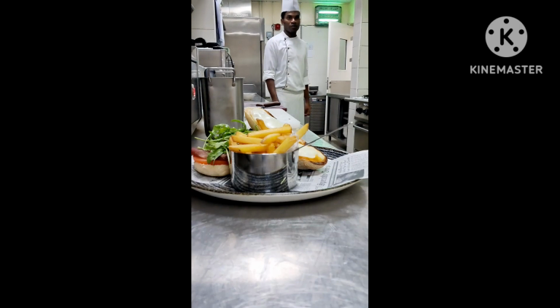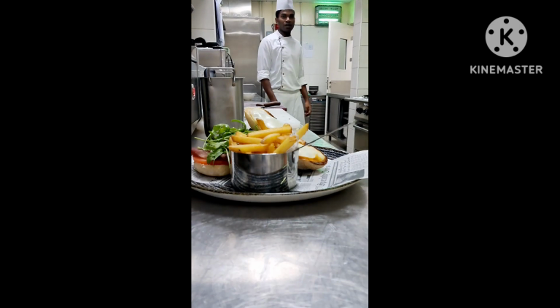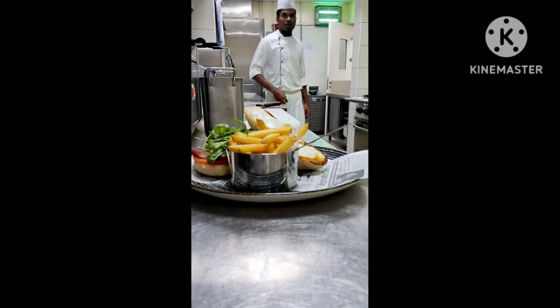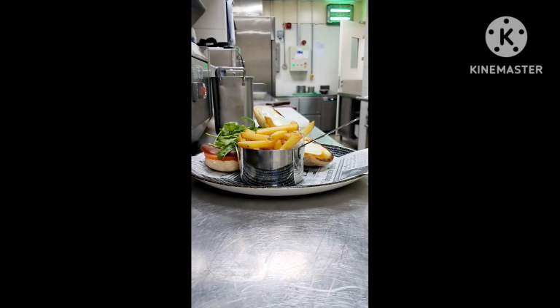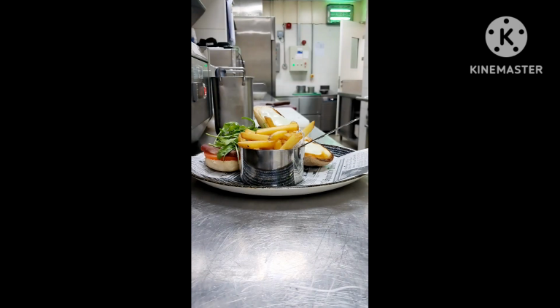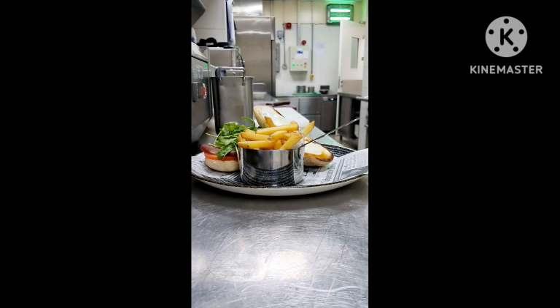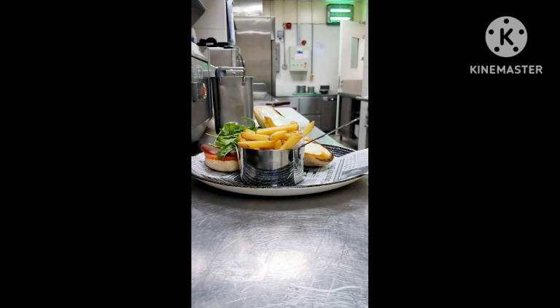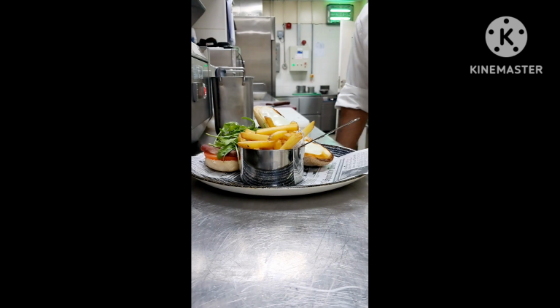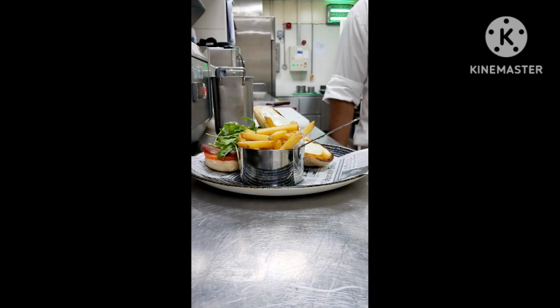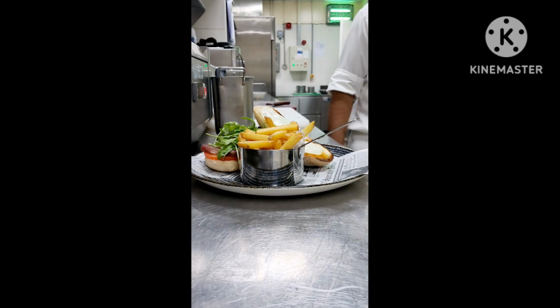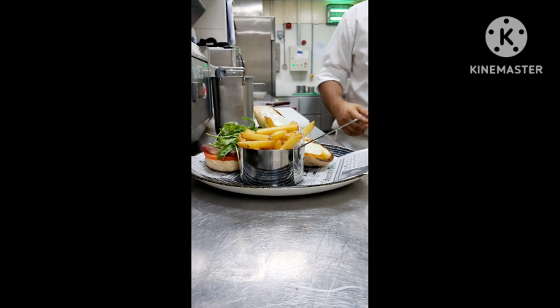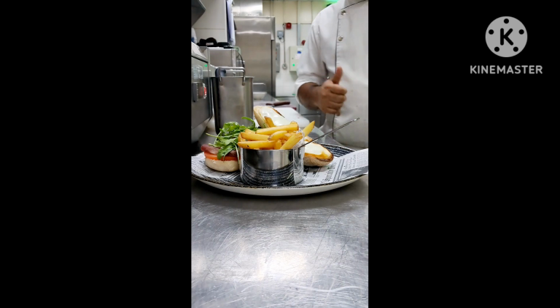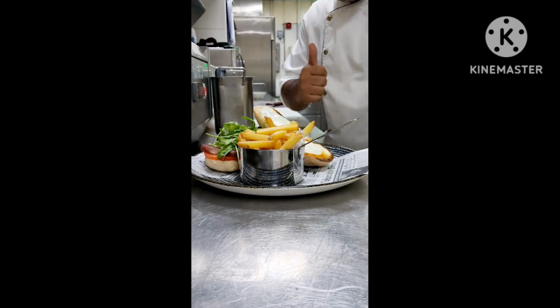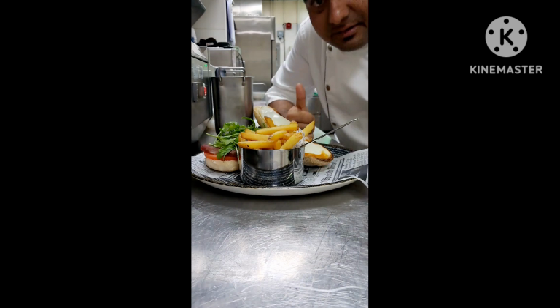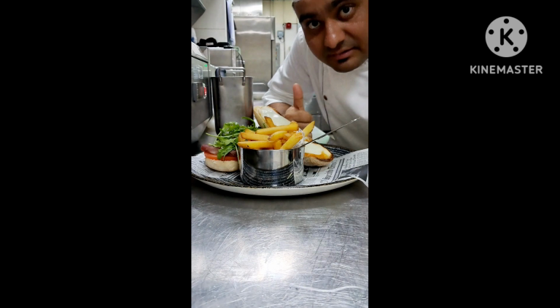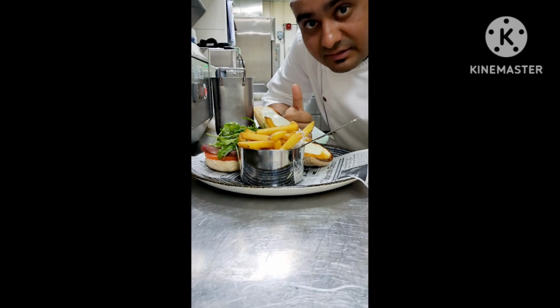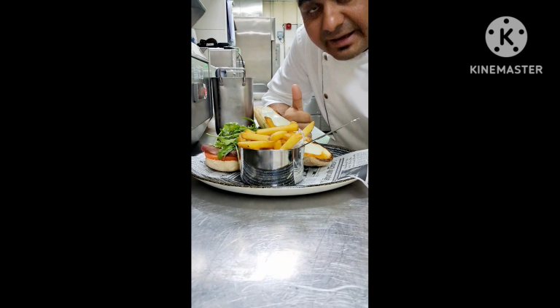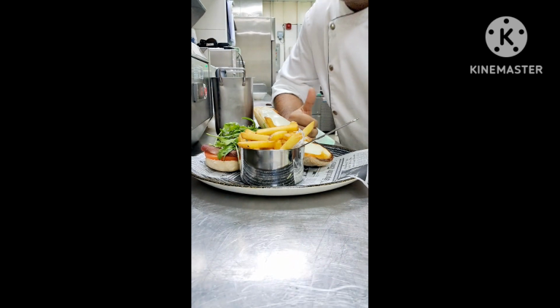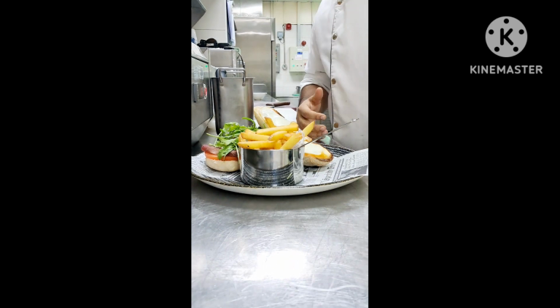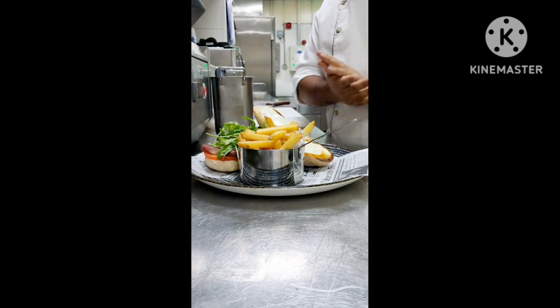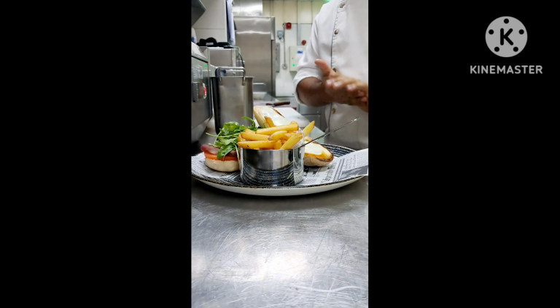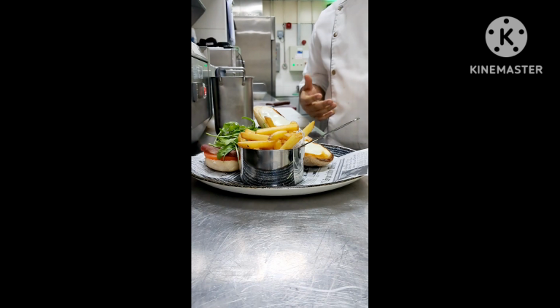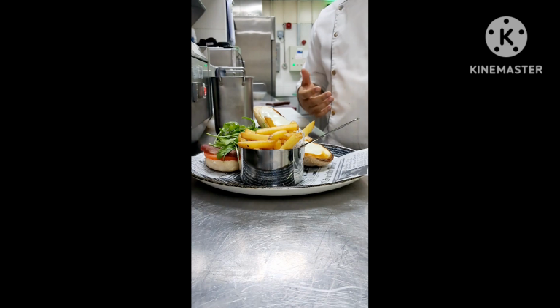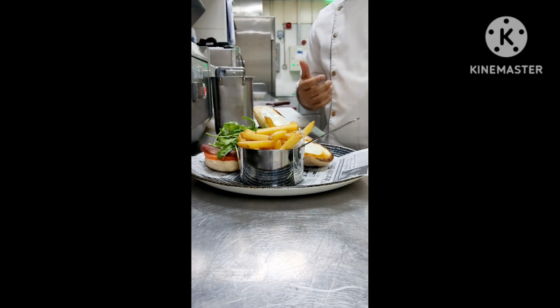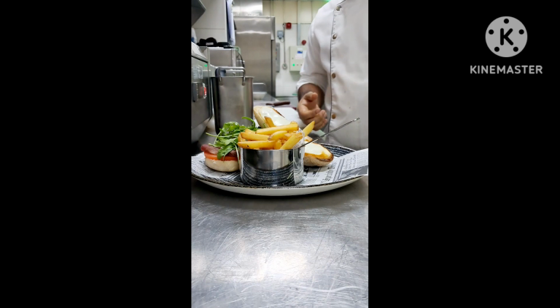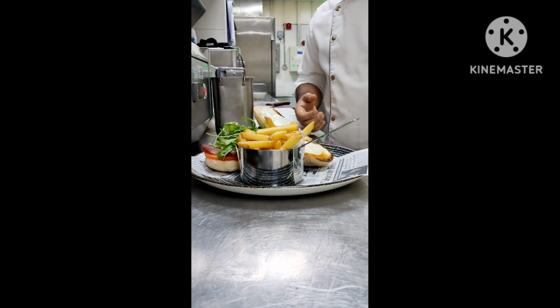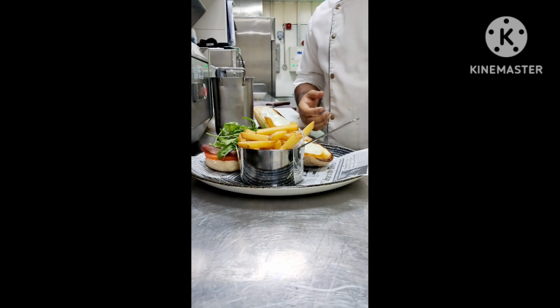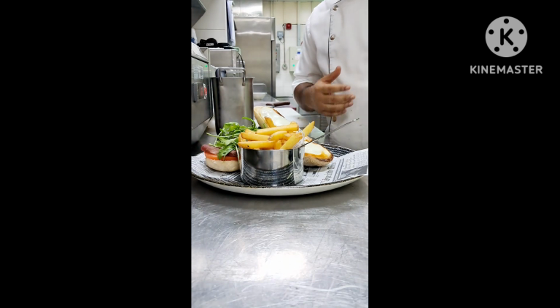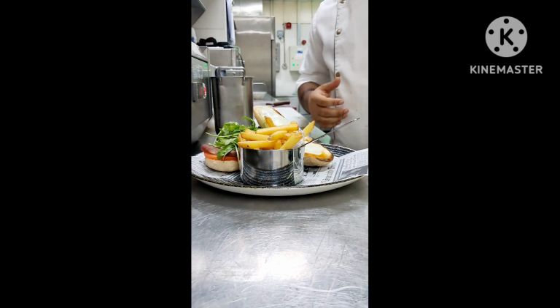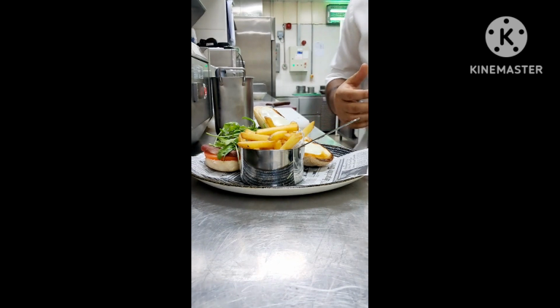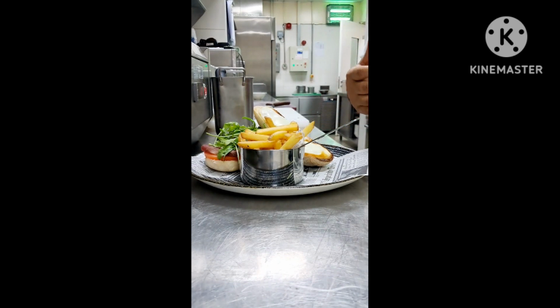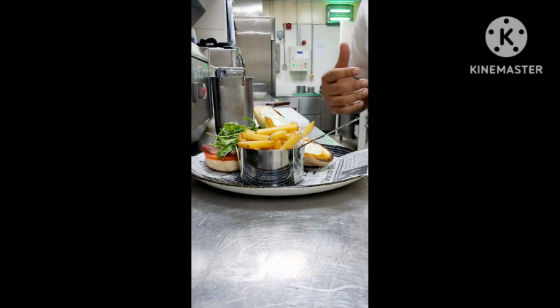Our sandwich is ready! Thank you for watching my video. Please like and subscribe to my channel. Thank you very much, my friends and viewers.